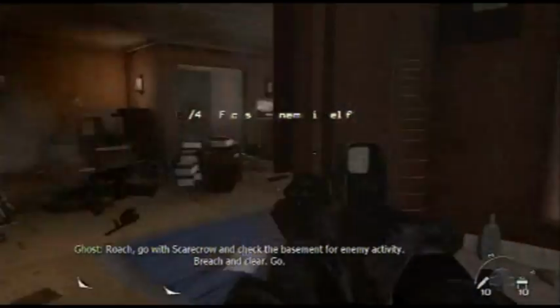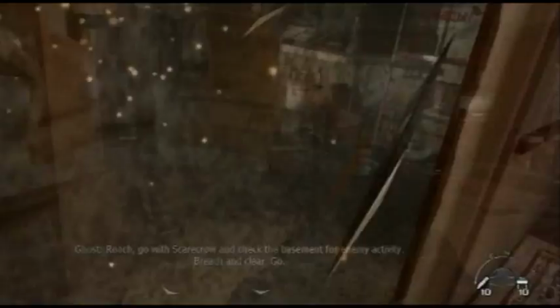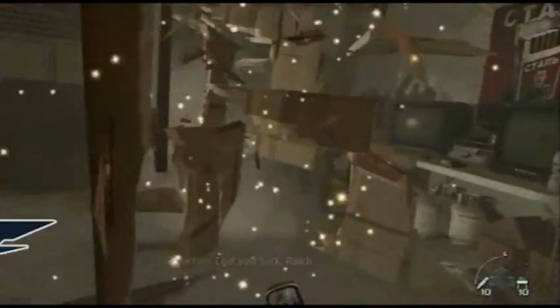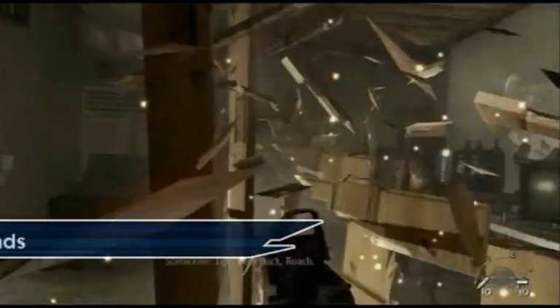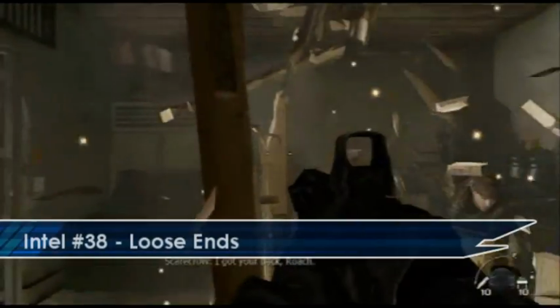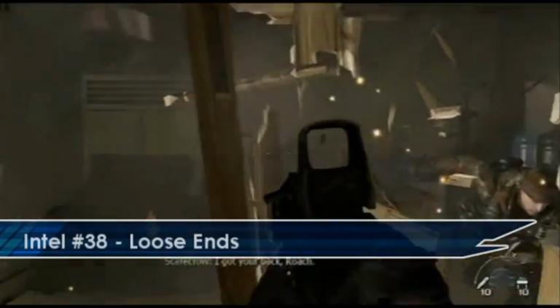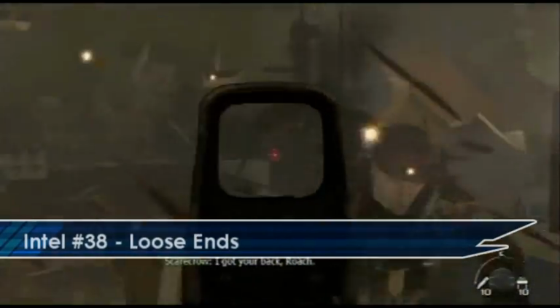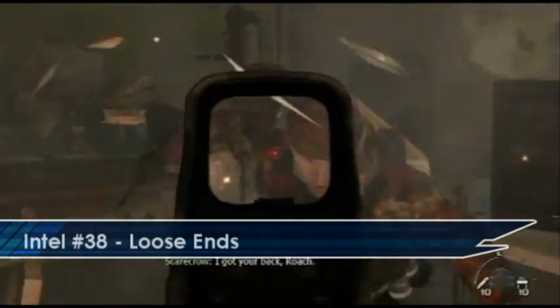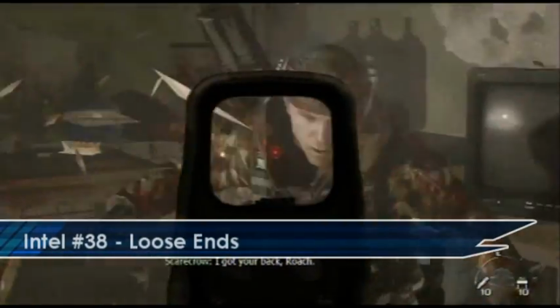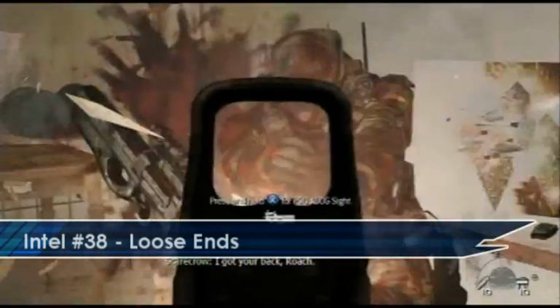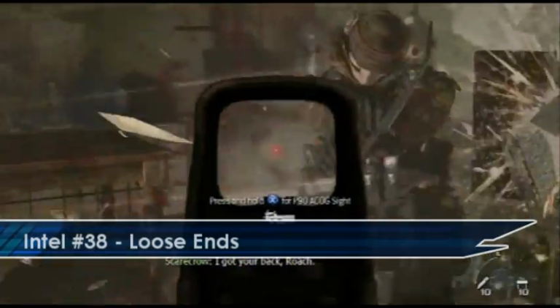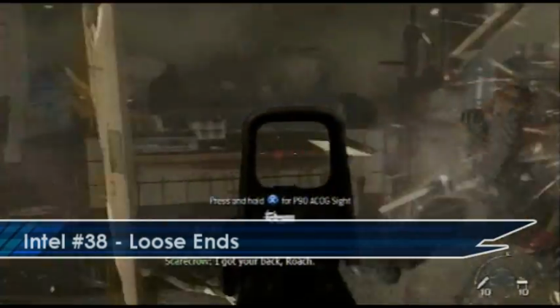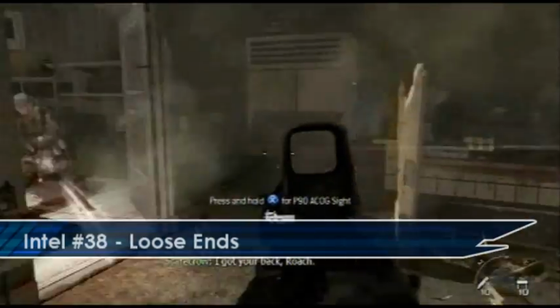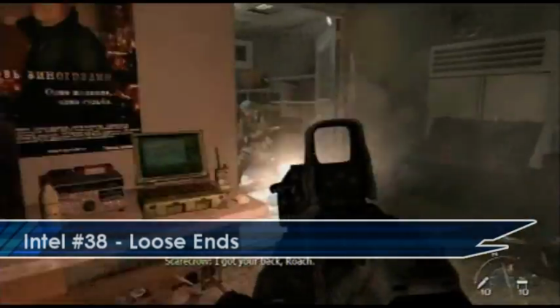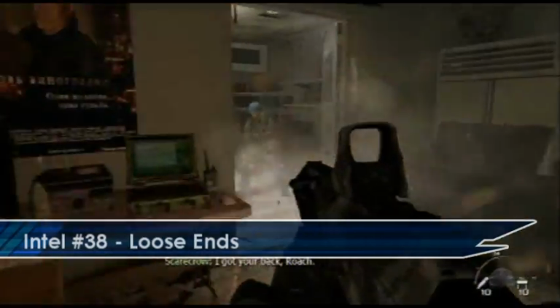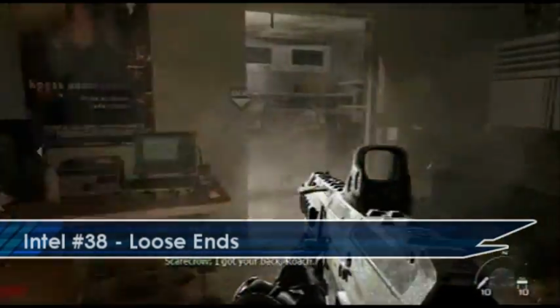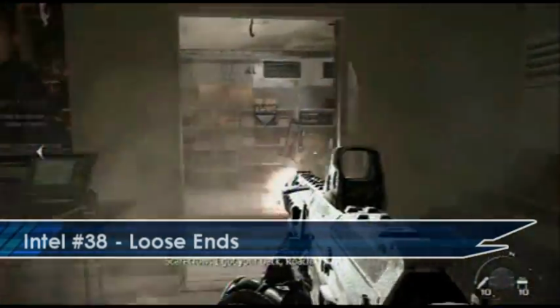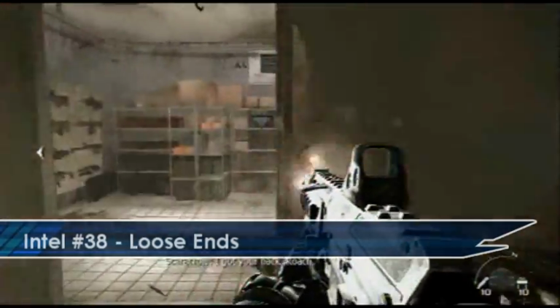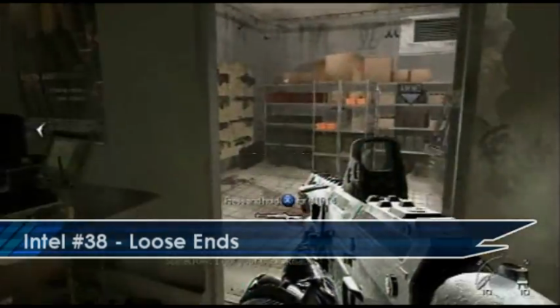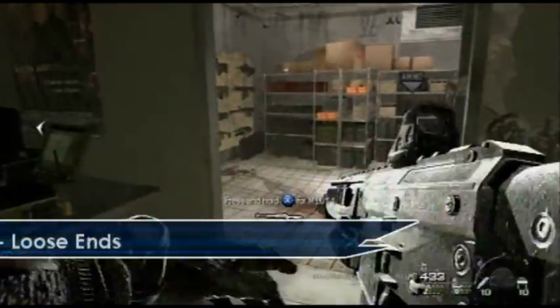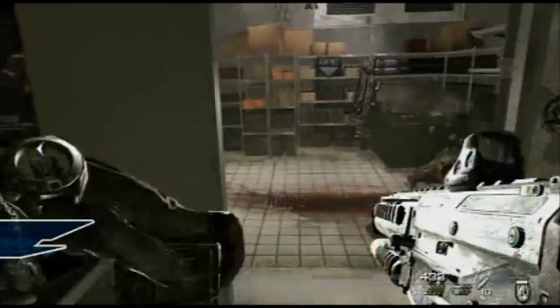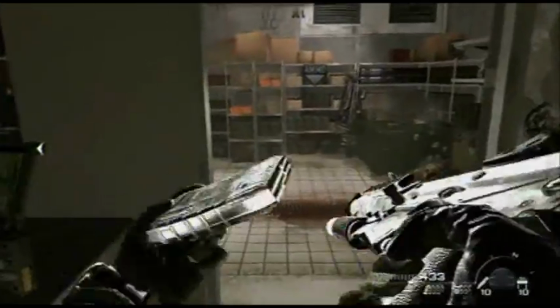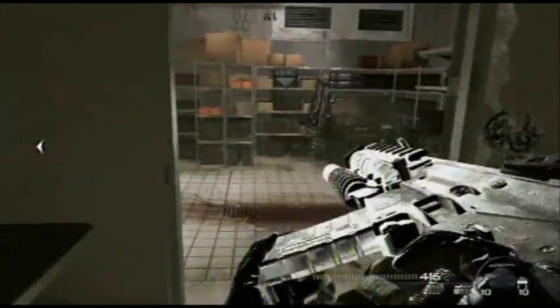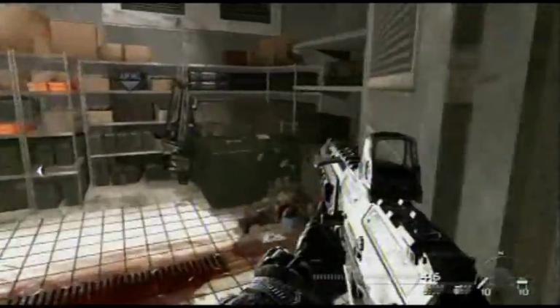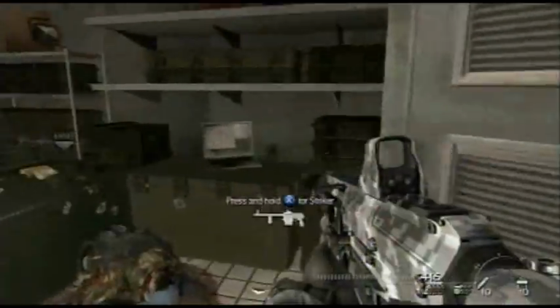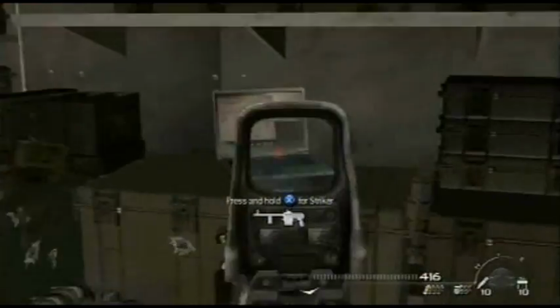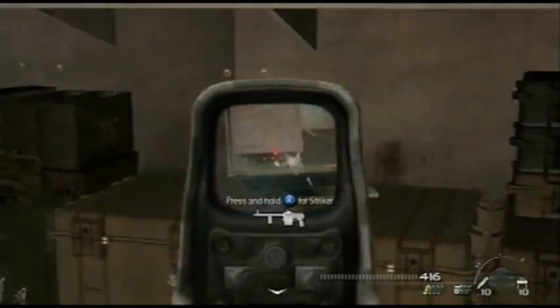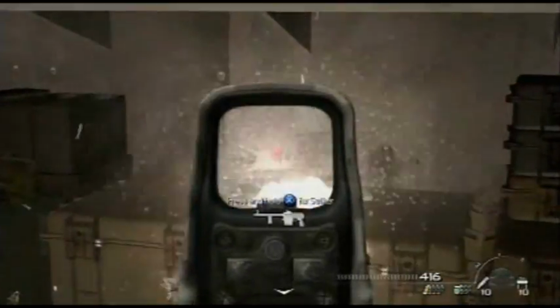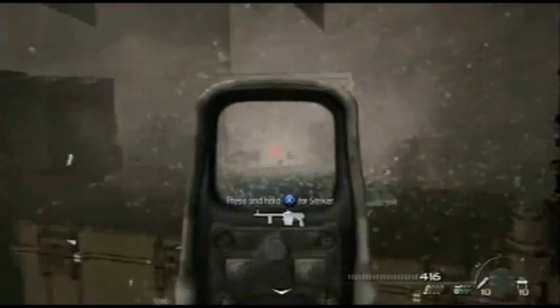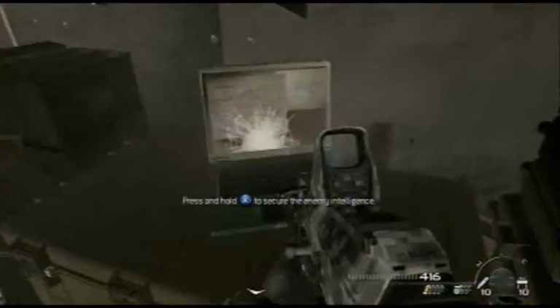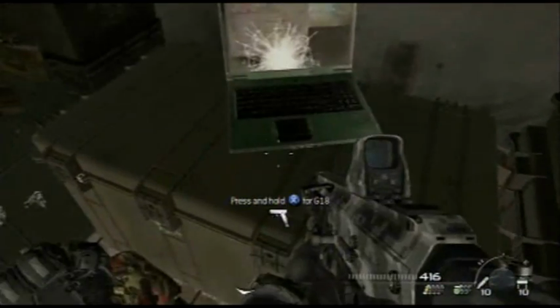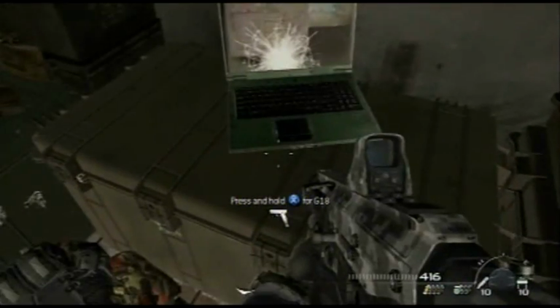For the last one on this level you breach the first door in the basement and then once you're in there you go into the little armory room that they've set up and you'll find the Intel on the top of the chest.